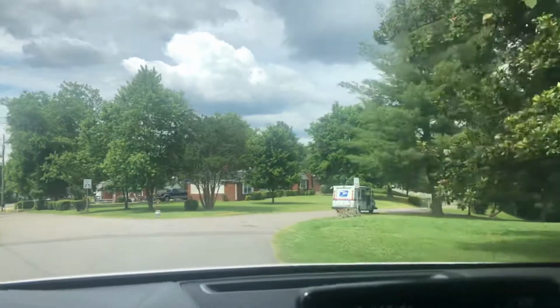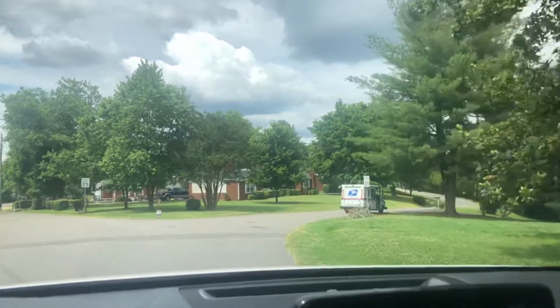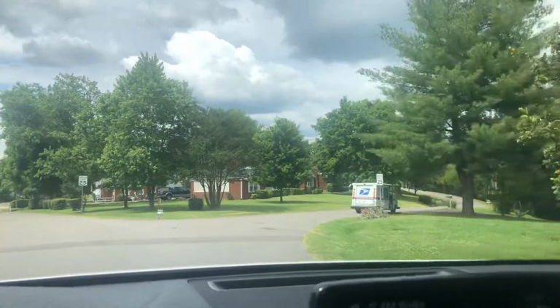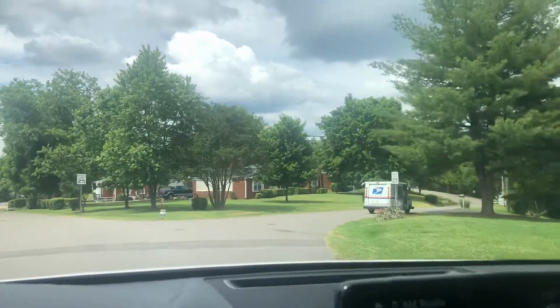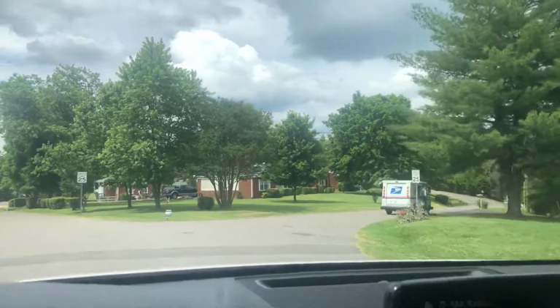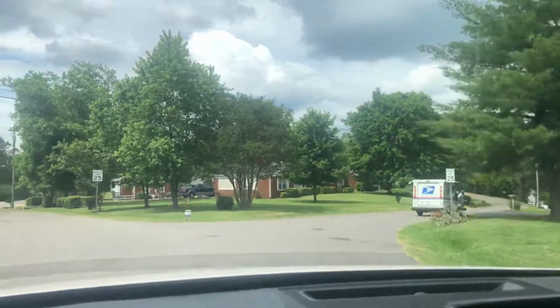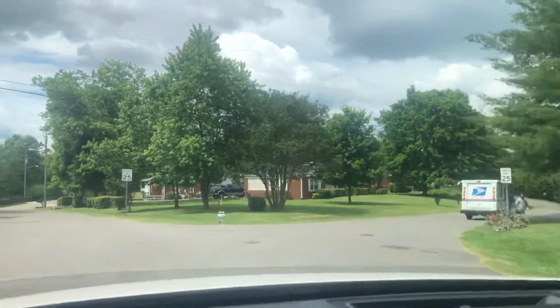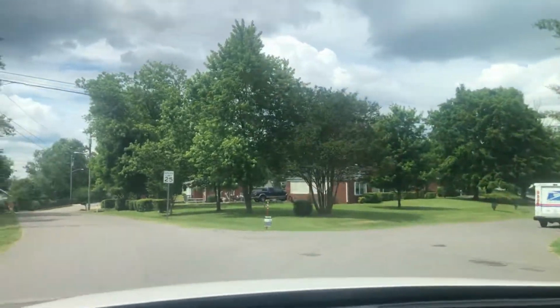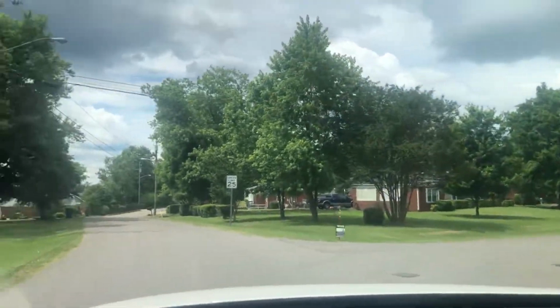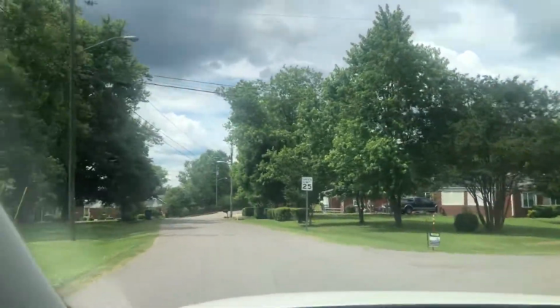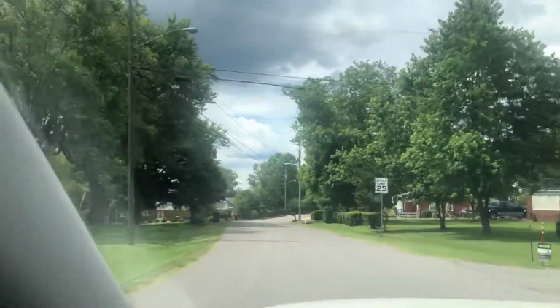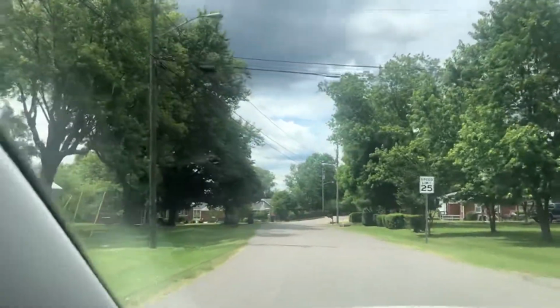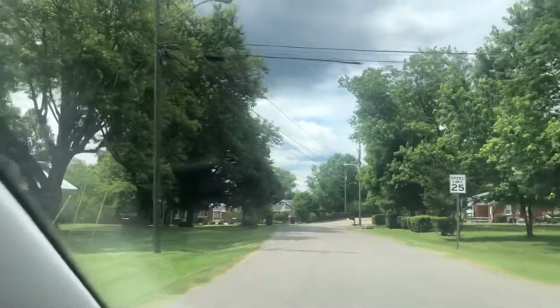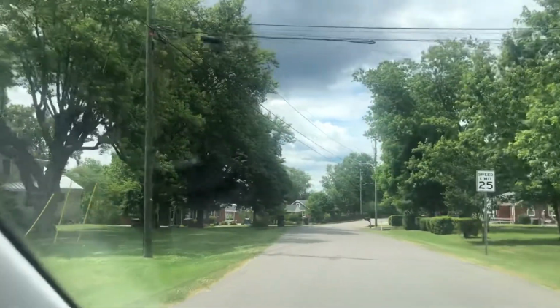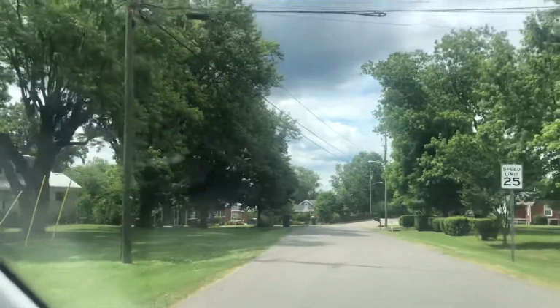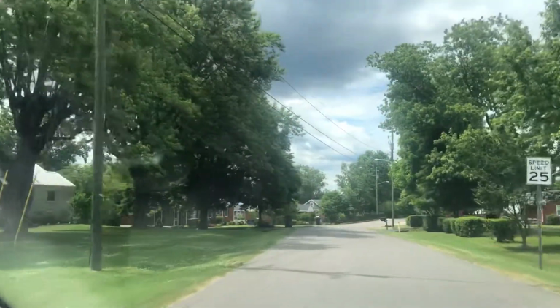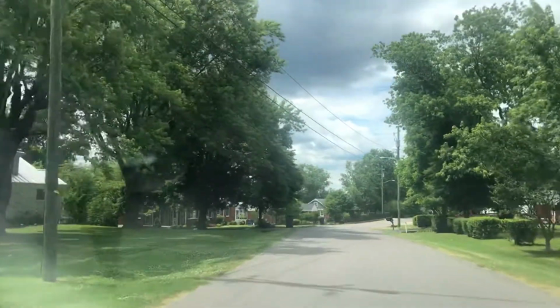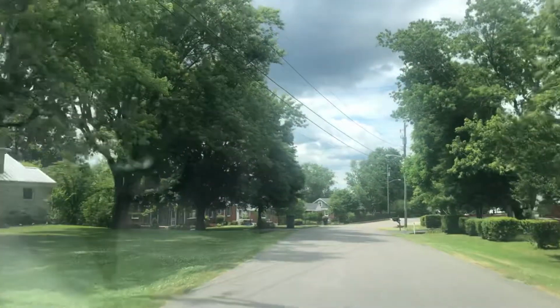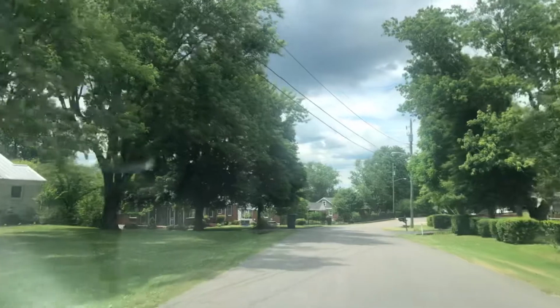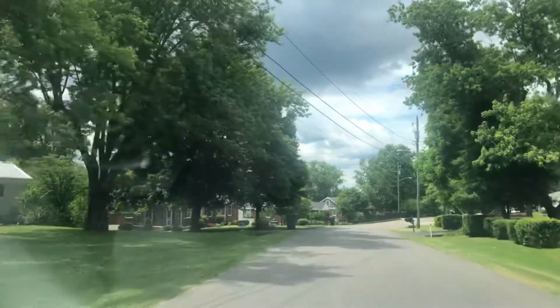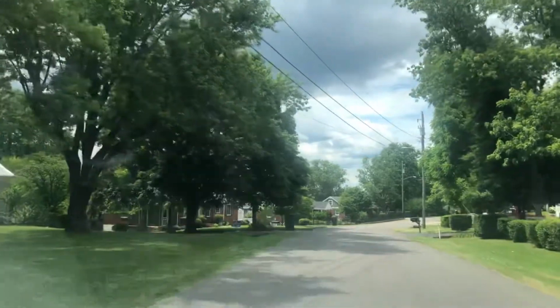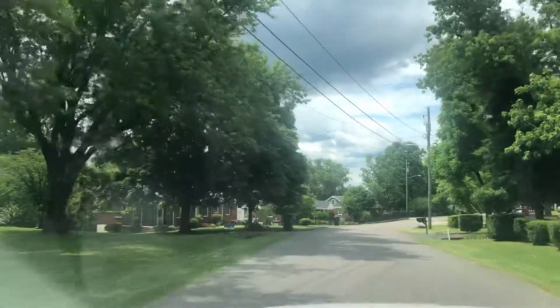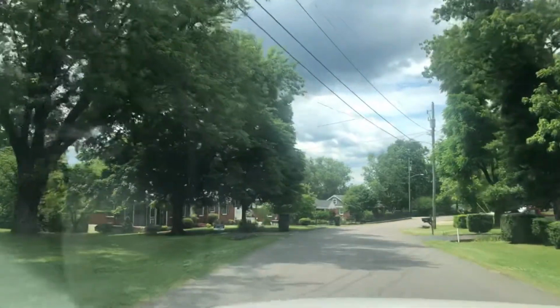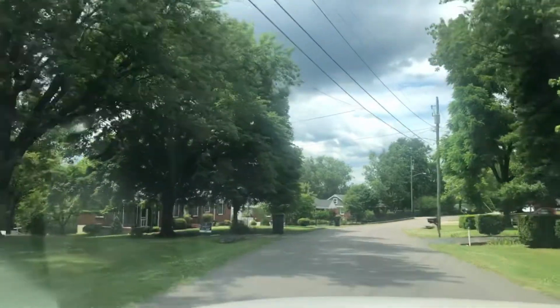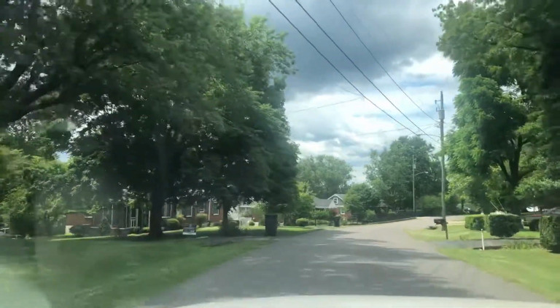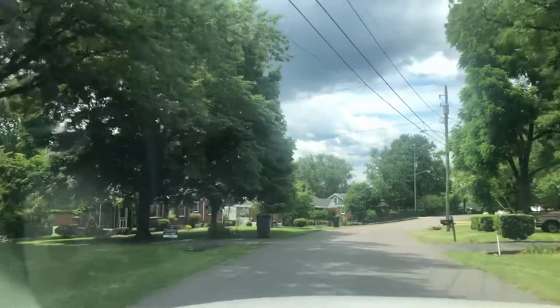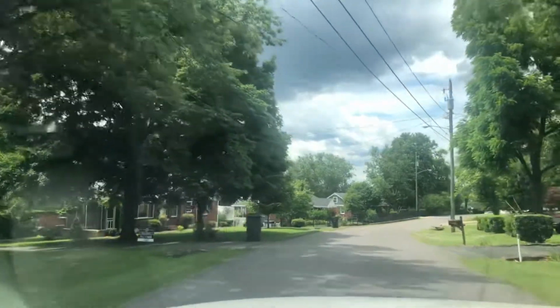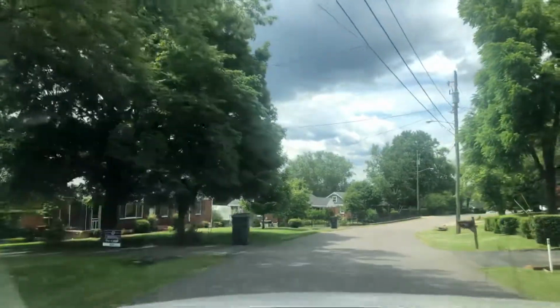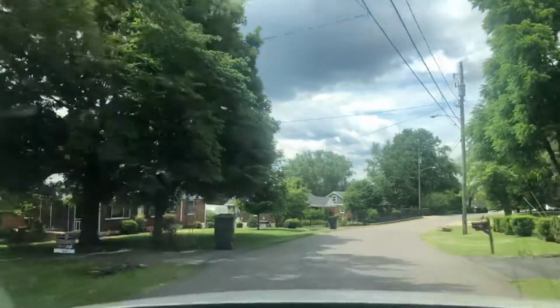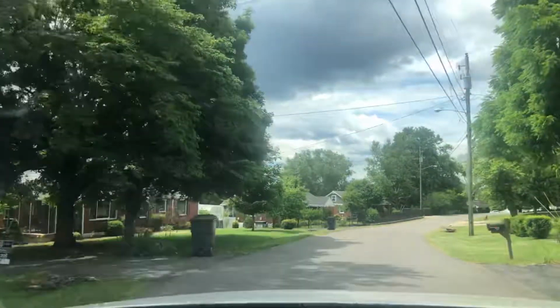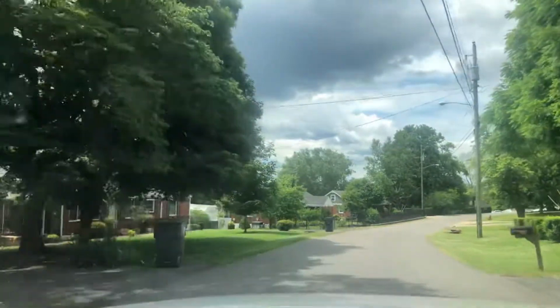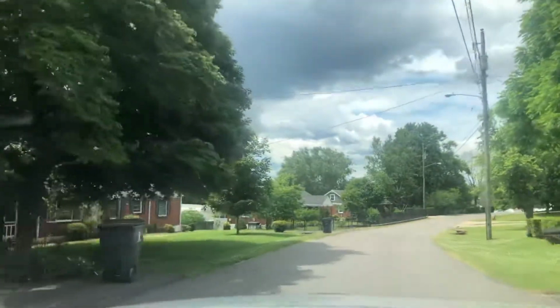We bear off to the left here. Again, we're out on a point heading down here.